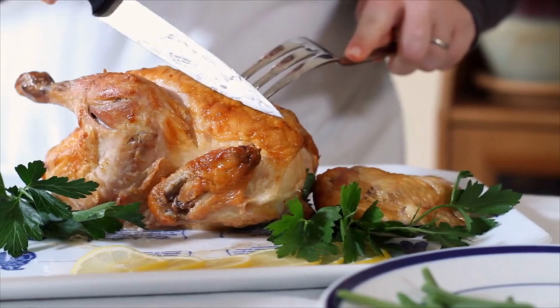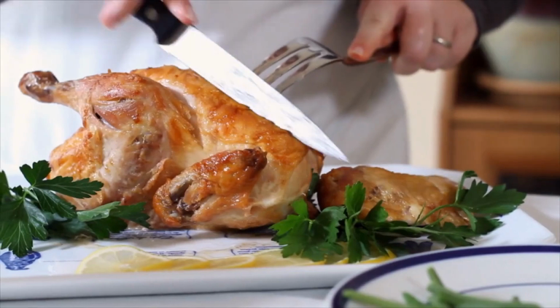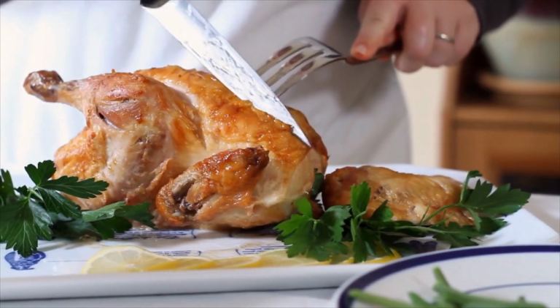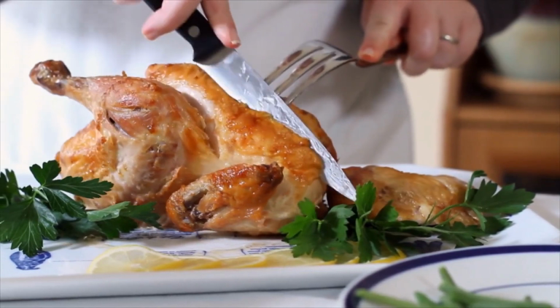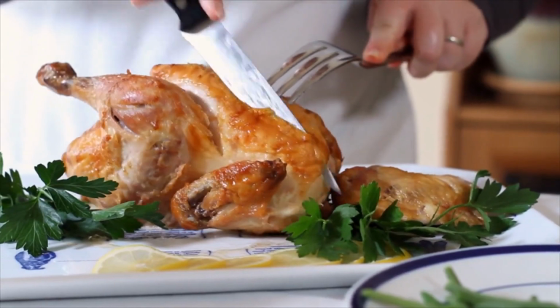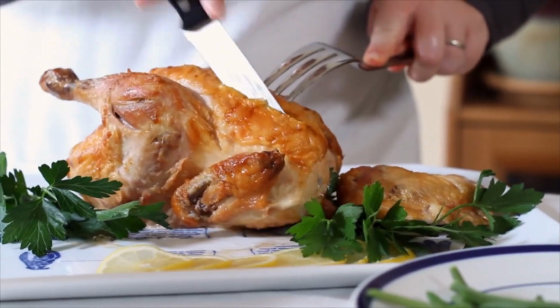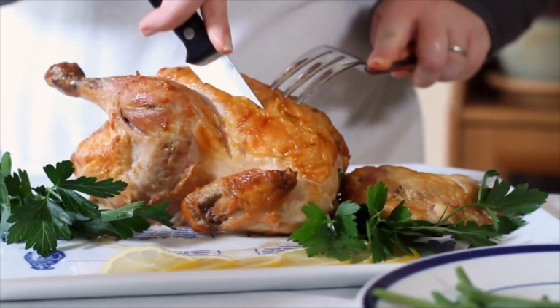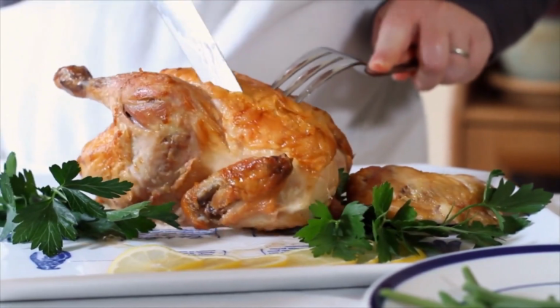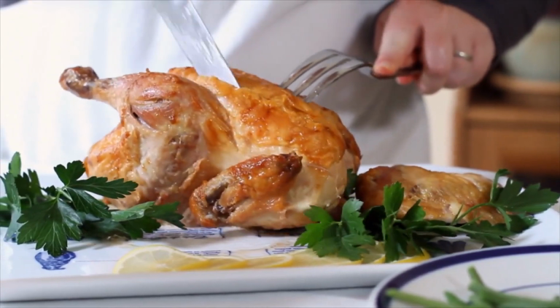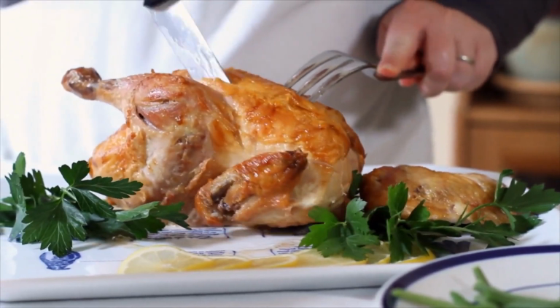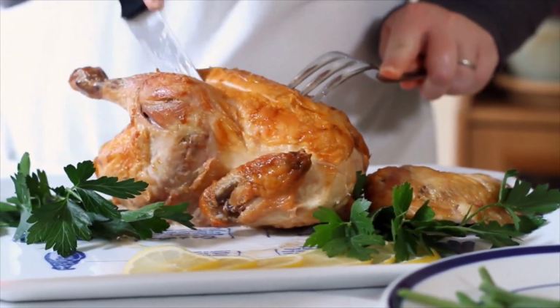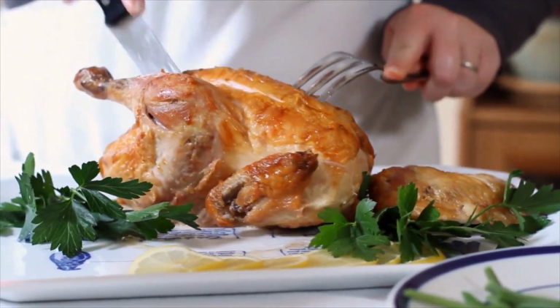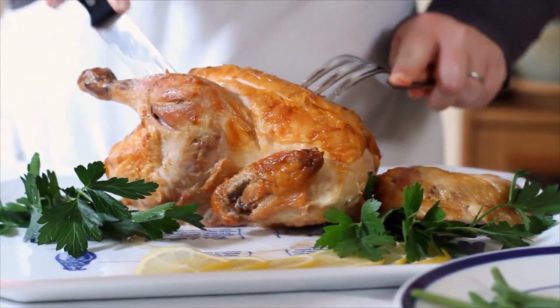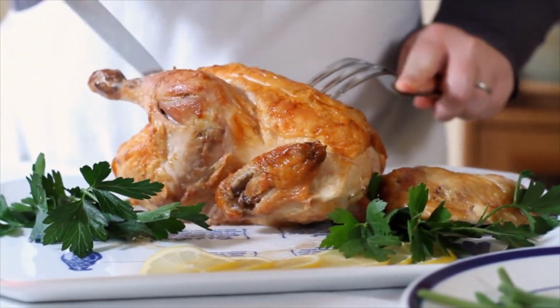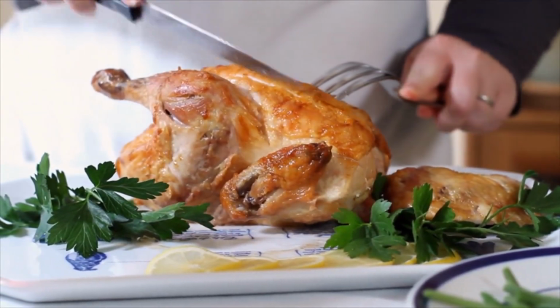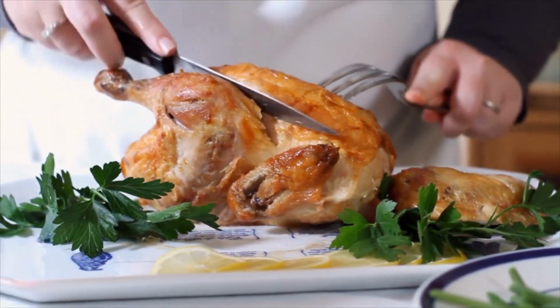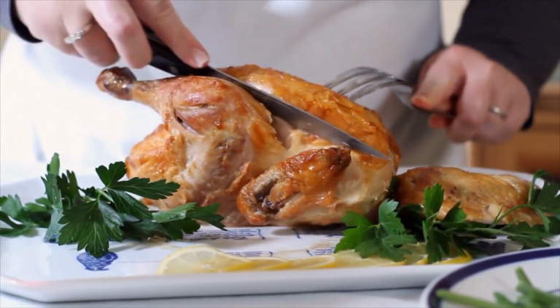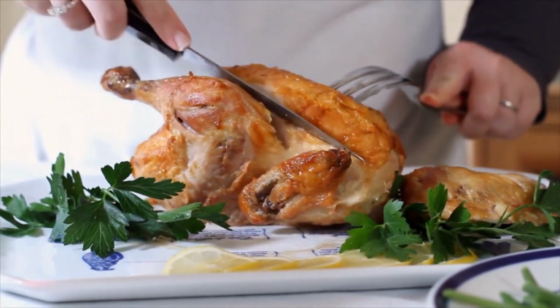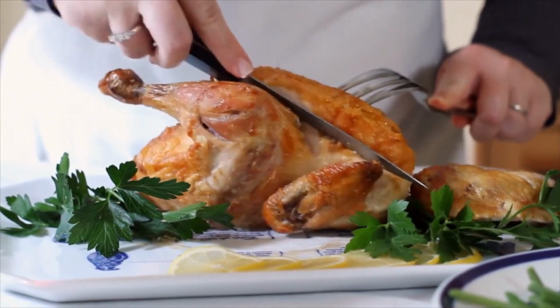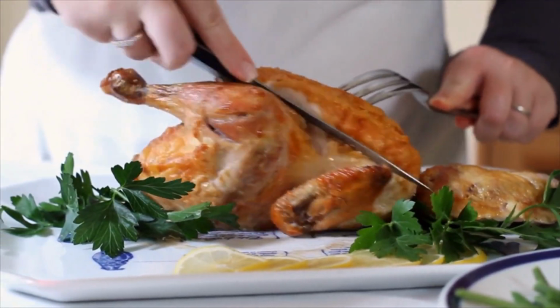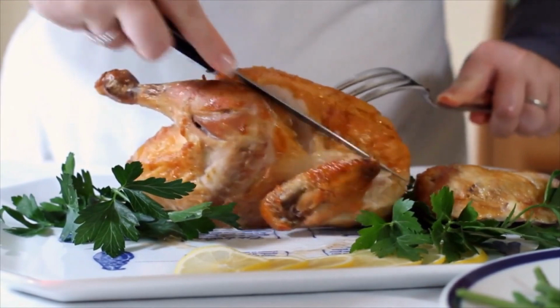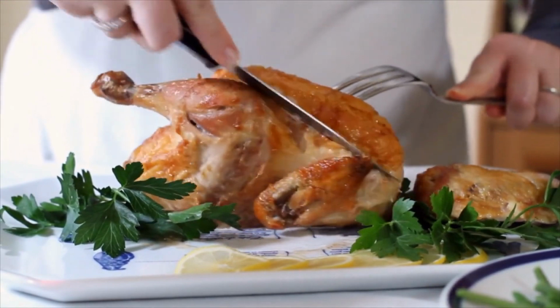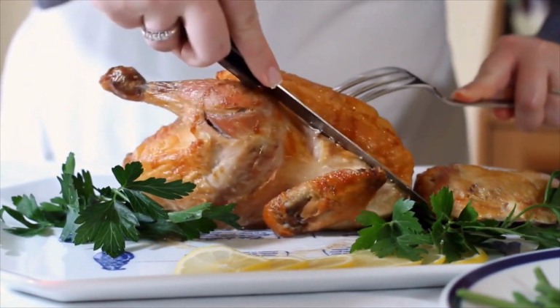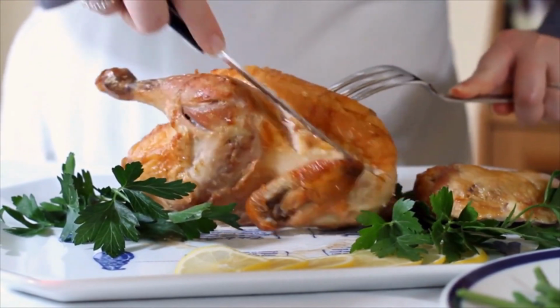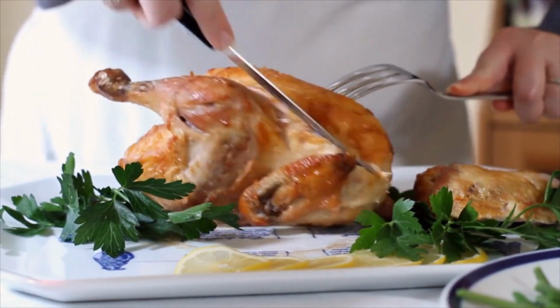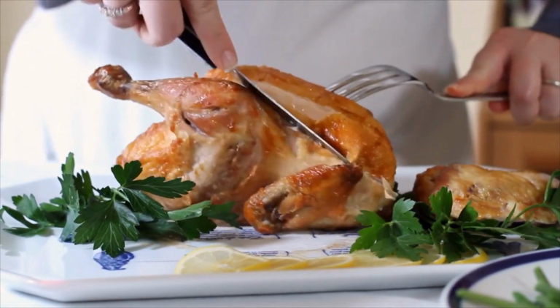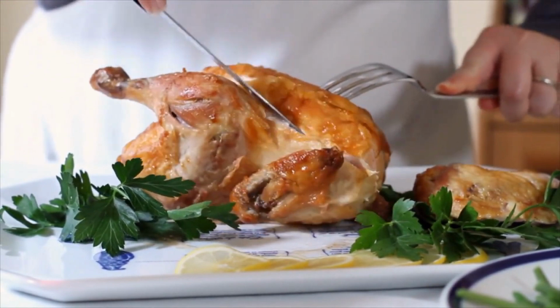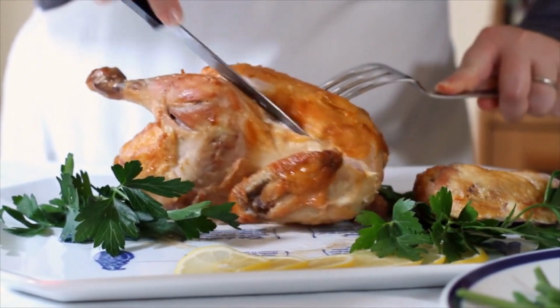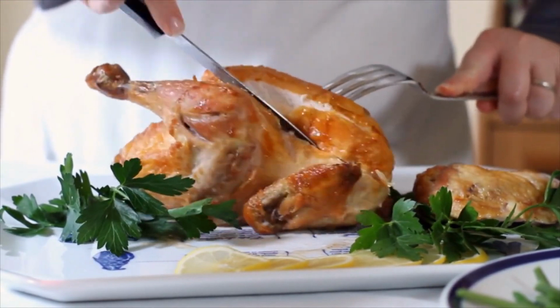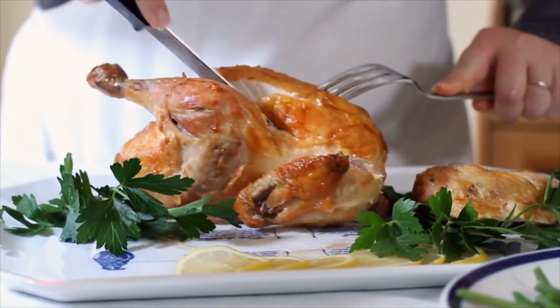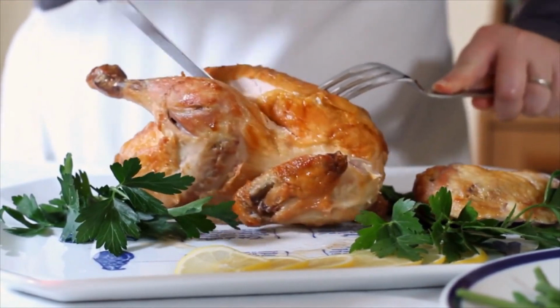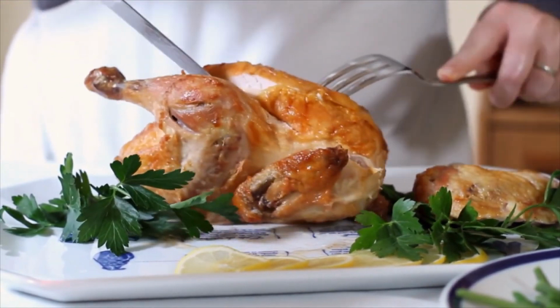Include lean proteins. Lean proteins, such as chicken, fish, beans, and tofu, provide important nutrients and can help you feel full and satisfied.